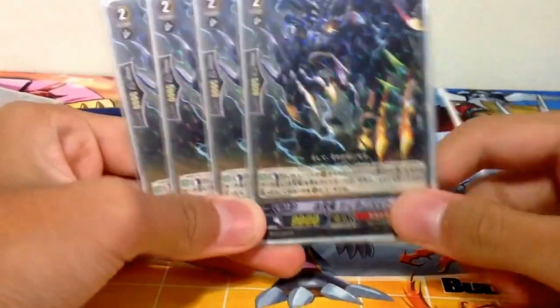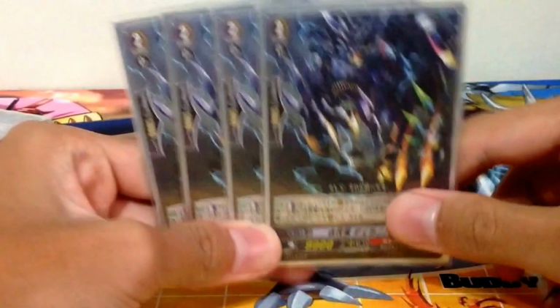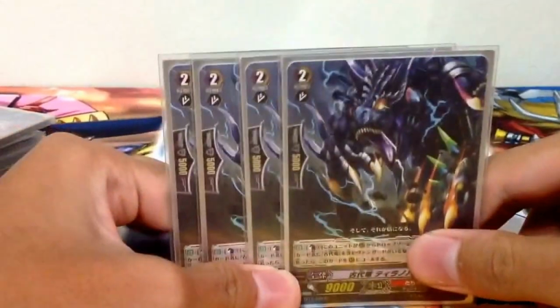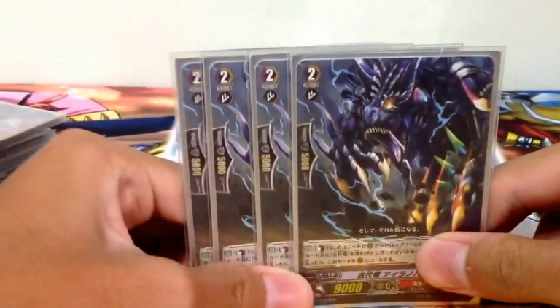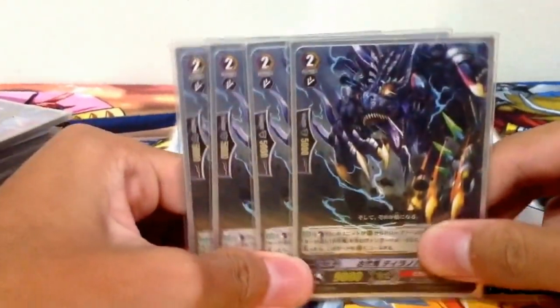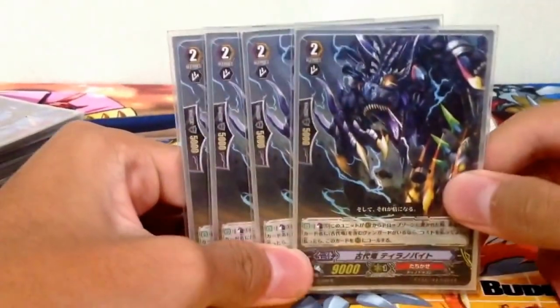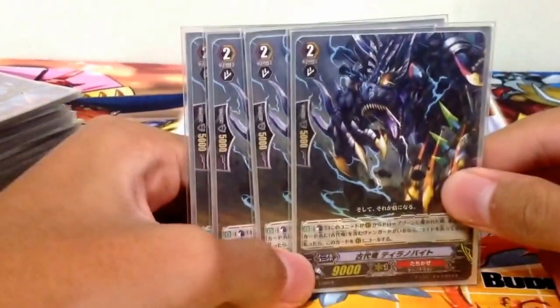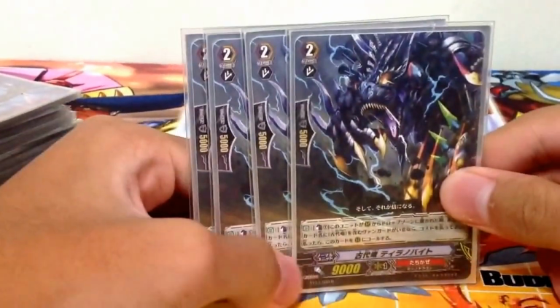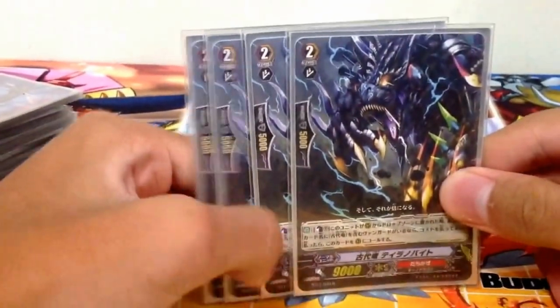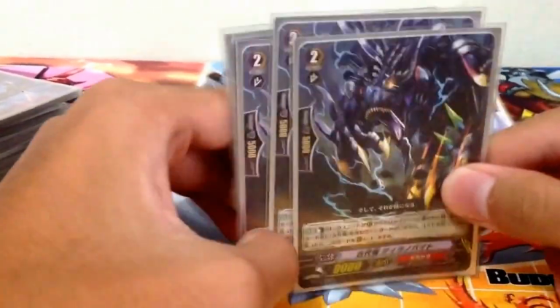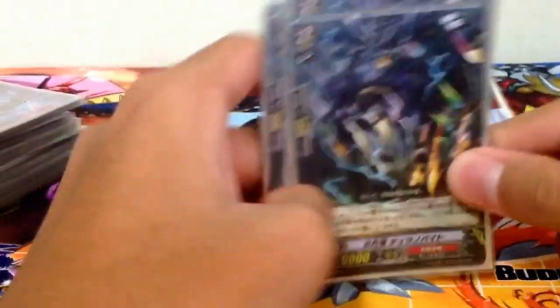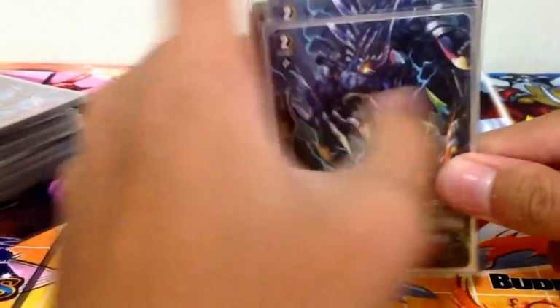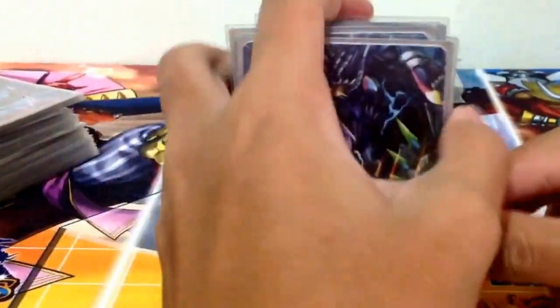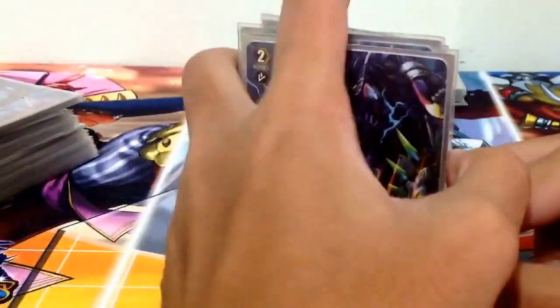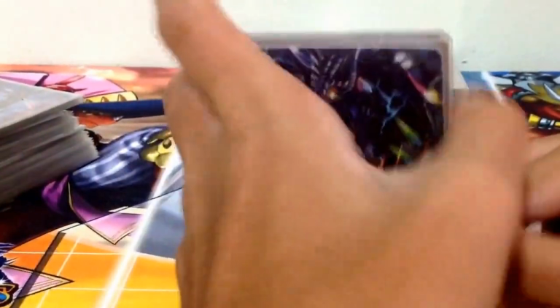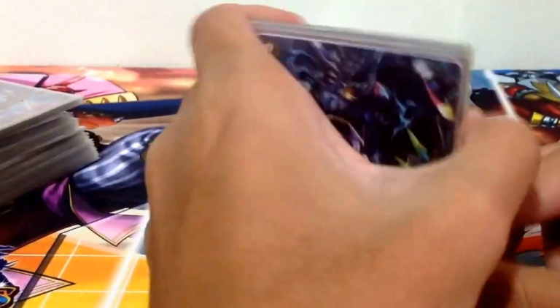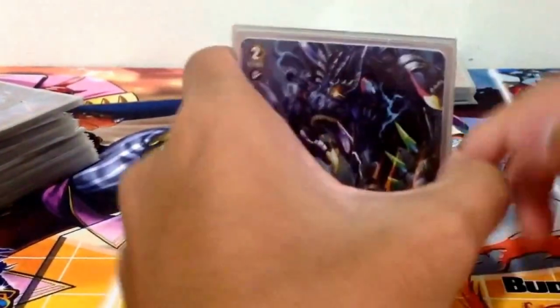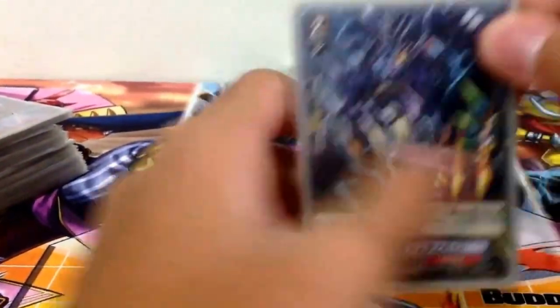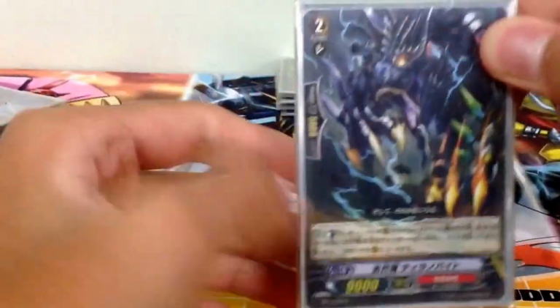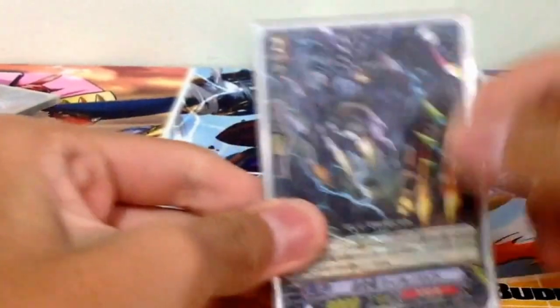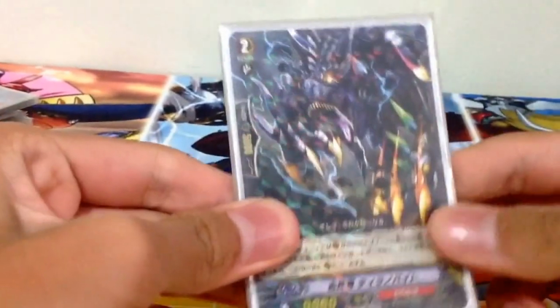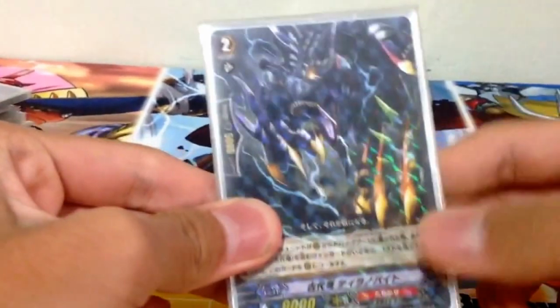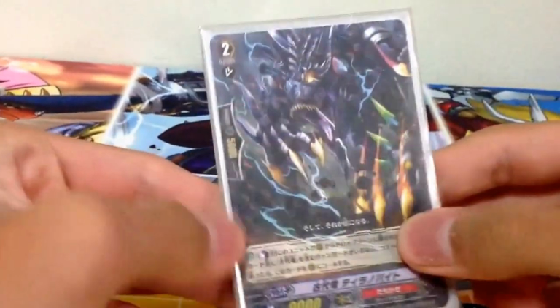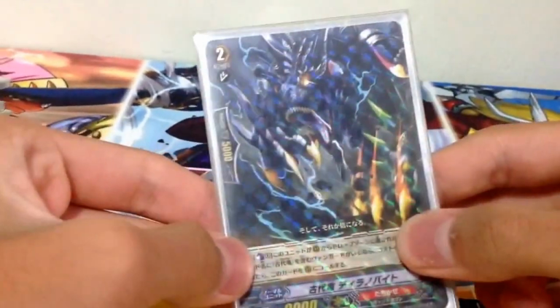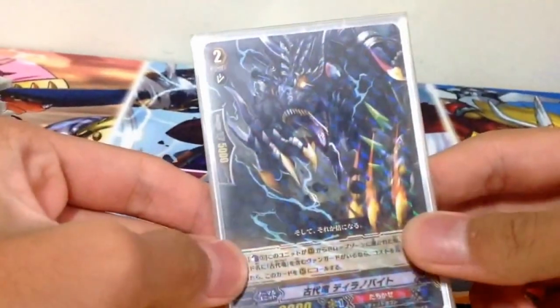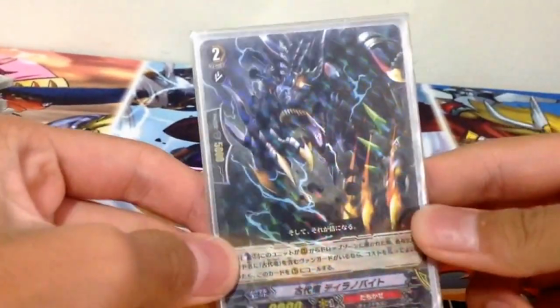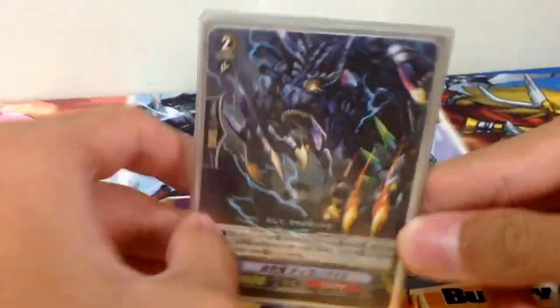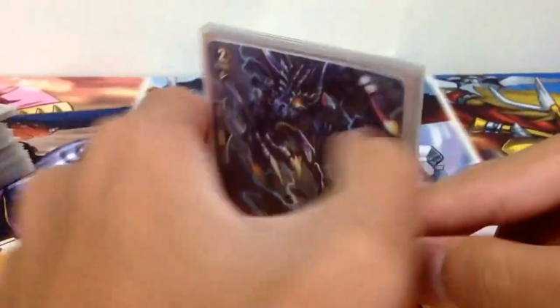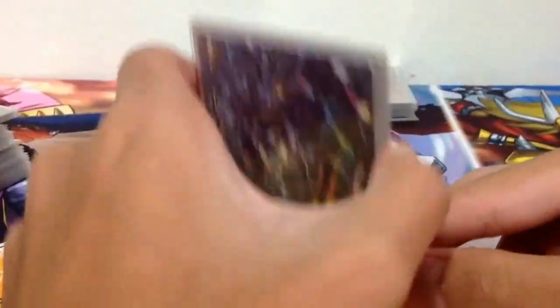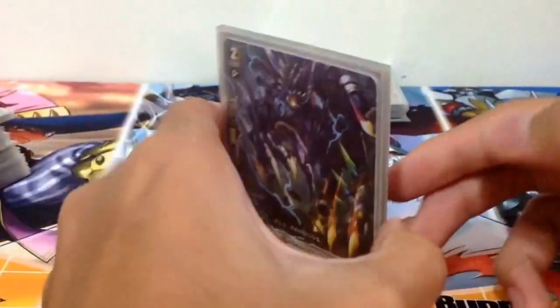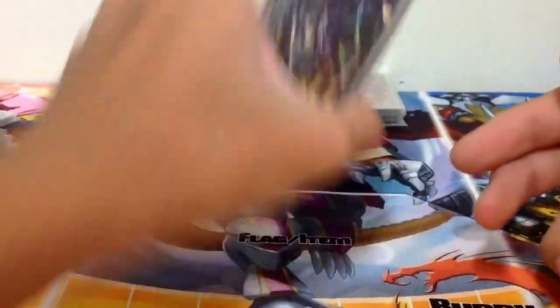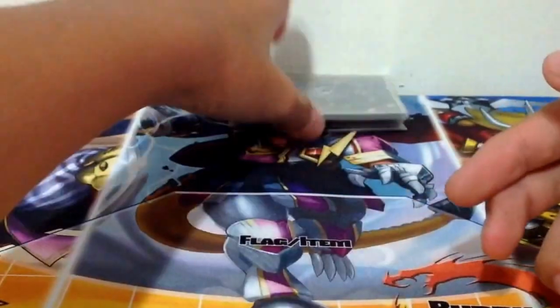You must have an Ancient Dragon Vanguard. Basically, at the cost of Counter Blast 1, you can activate the other card's skill.